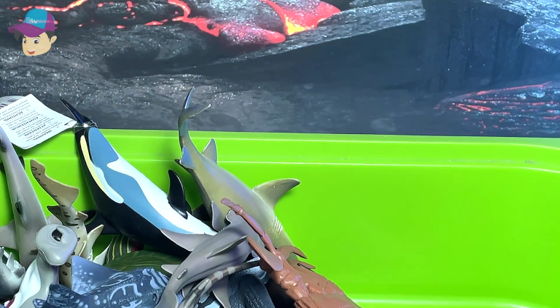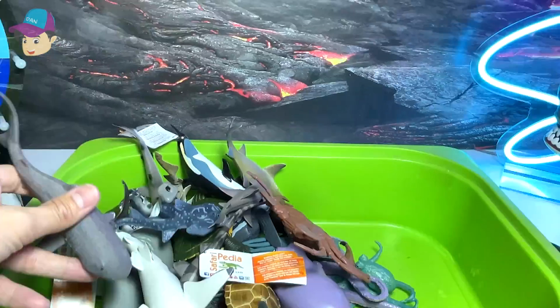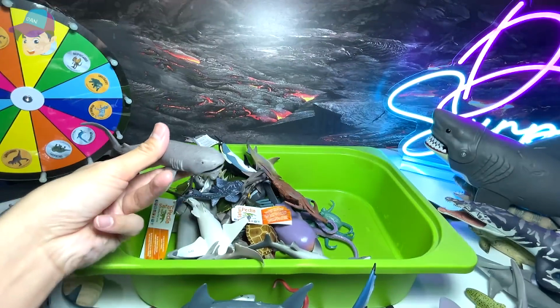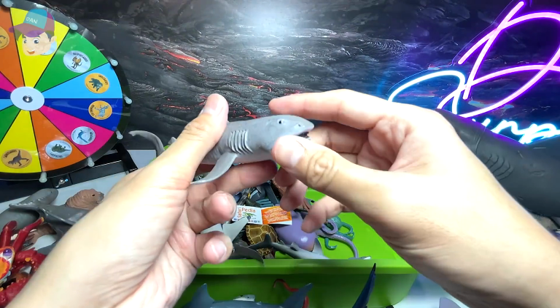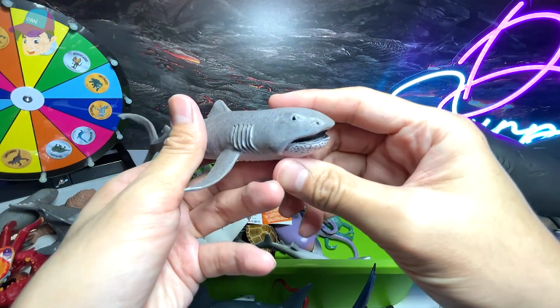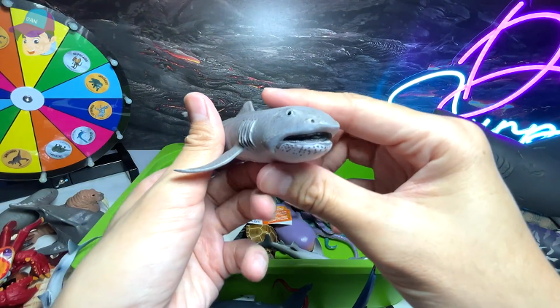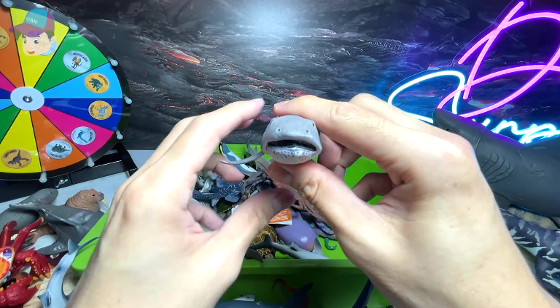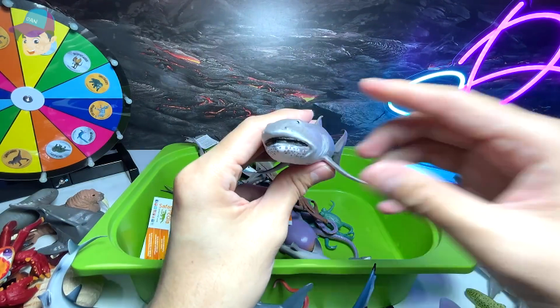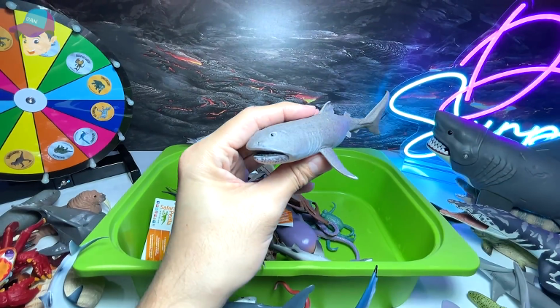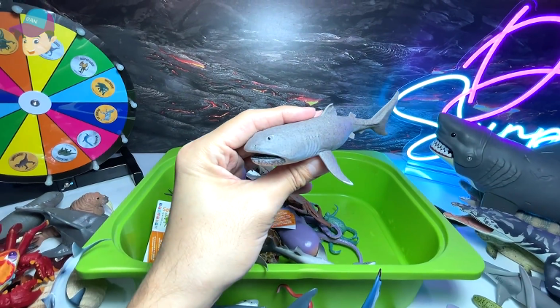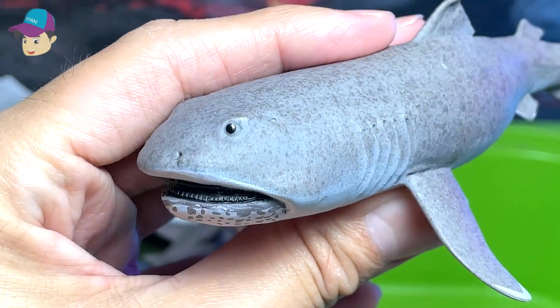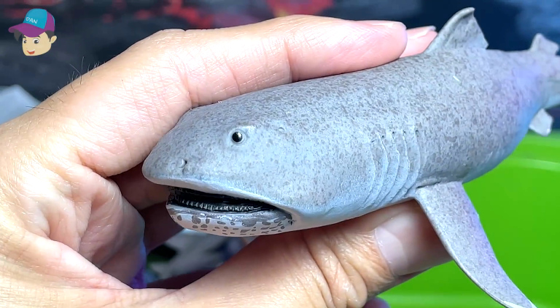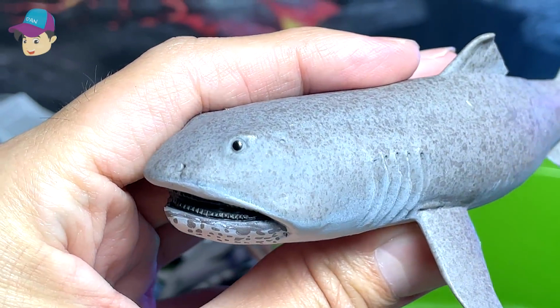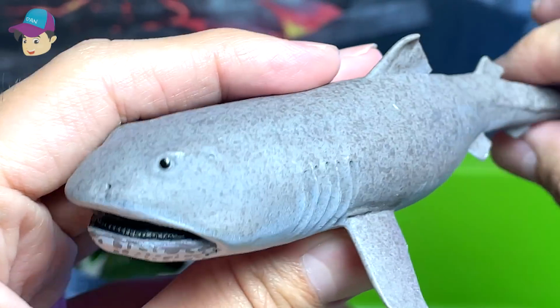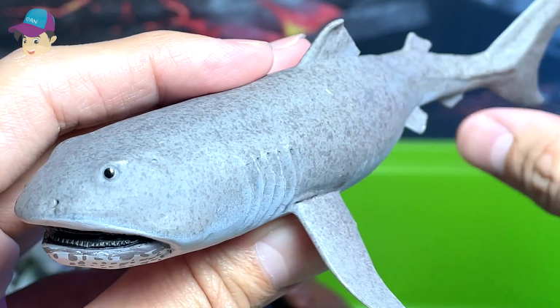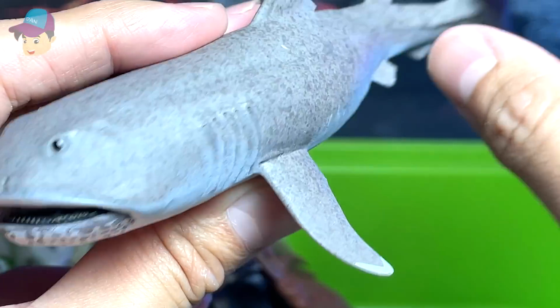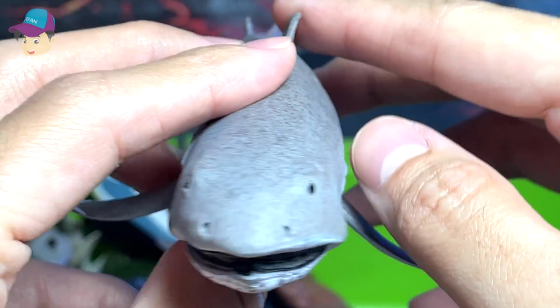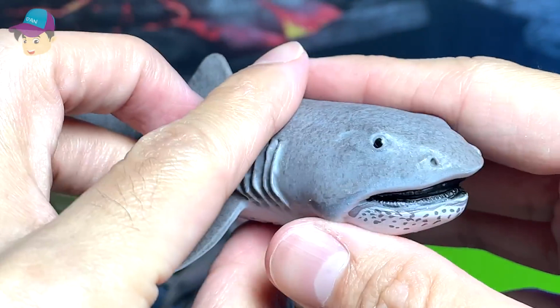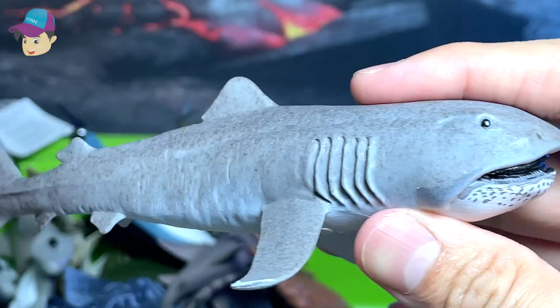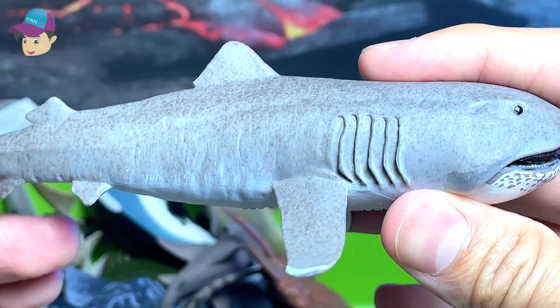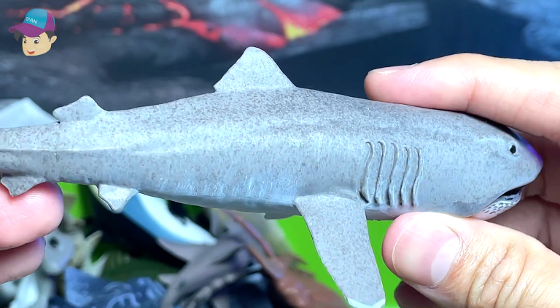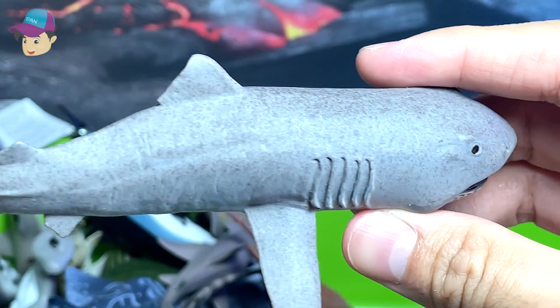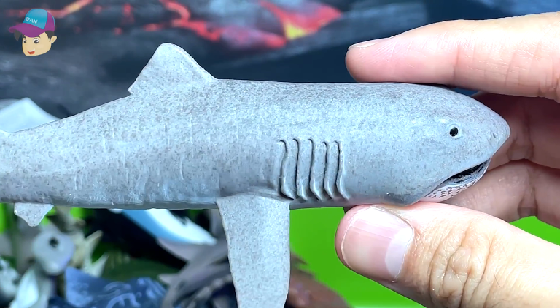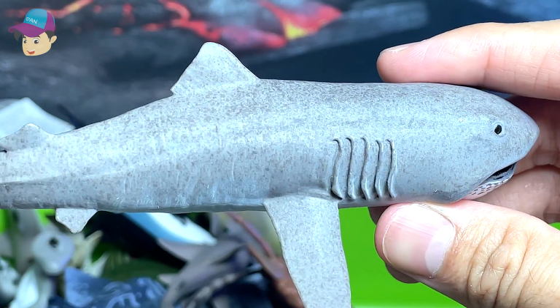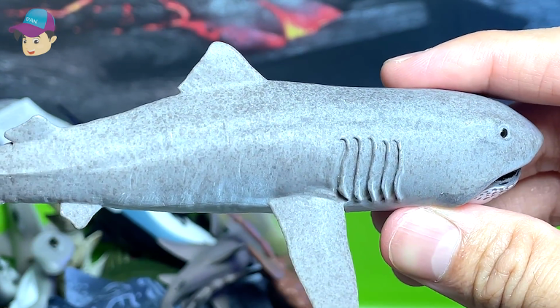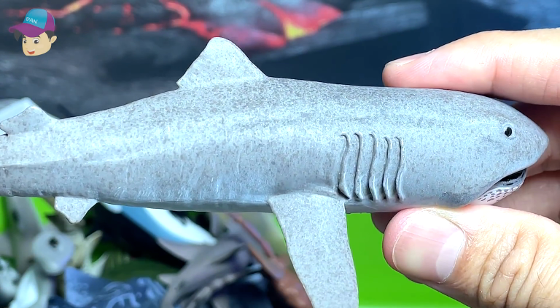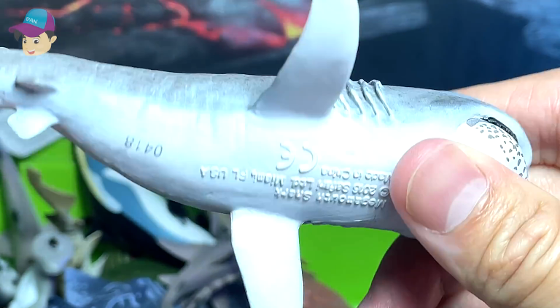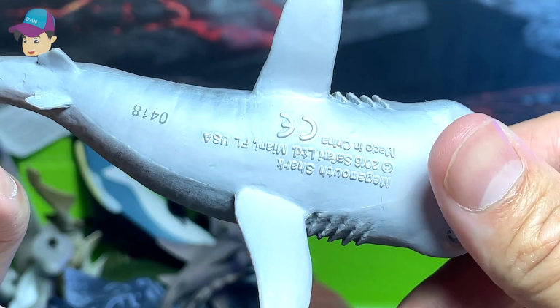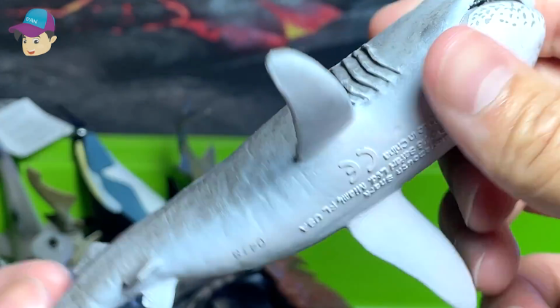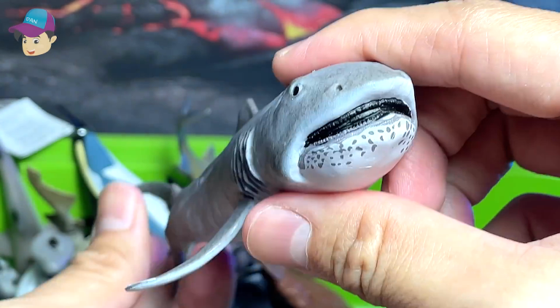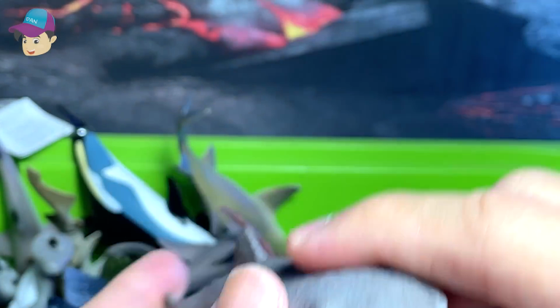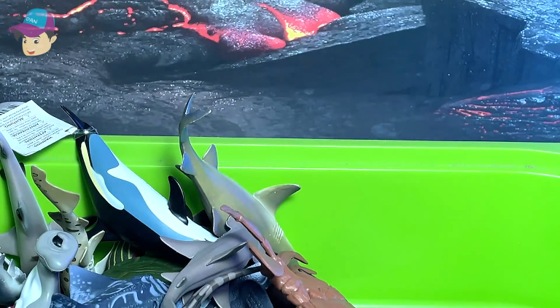Another shark which looks very, very interesting is actually this megamouth shark, which is actually extremely rare. It can only be found in the very, very deep oceans. Megamouth shark.